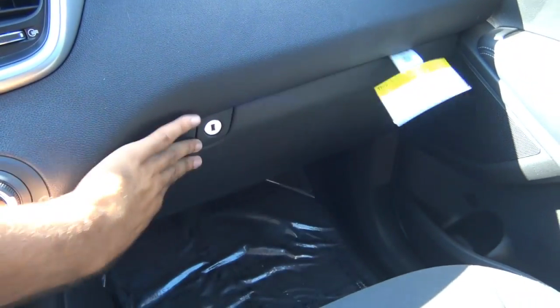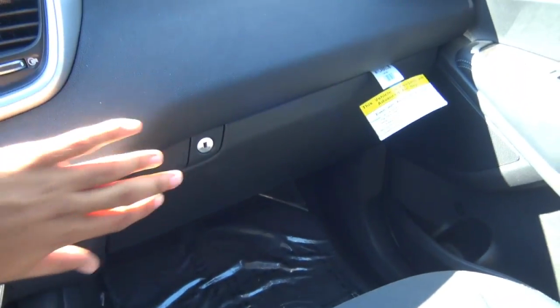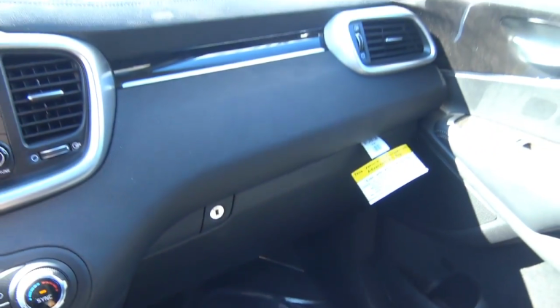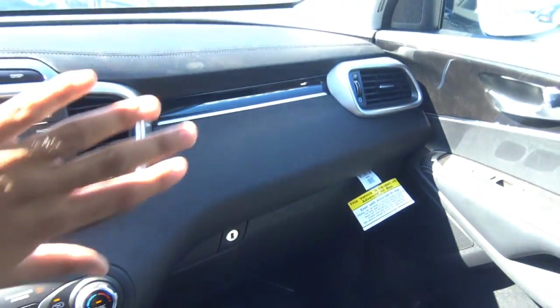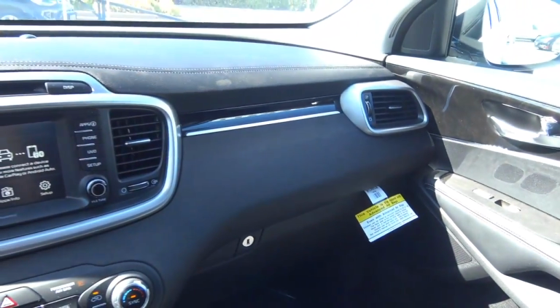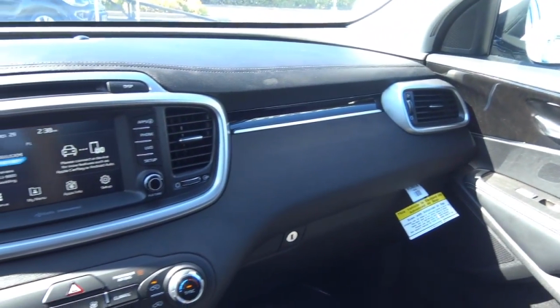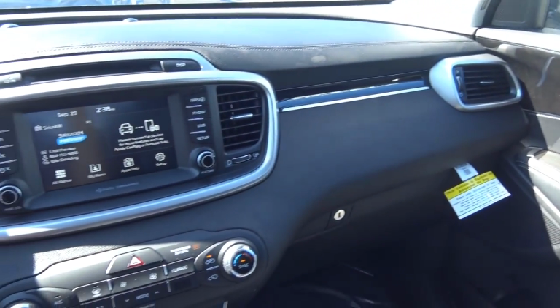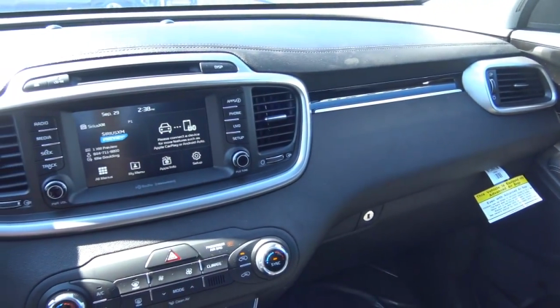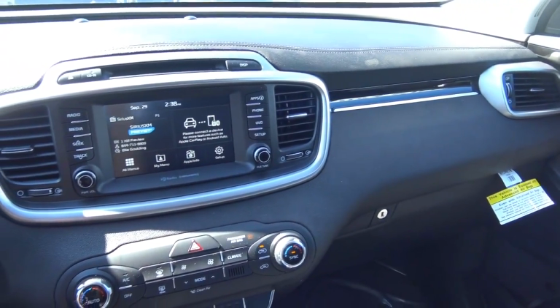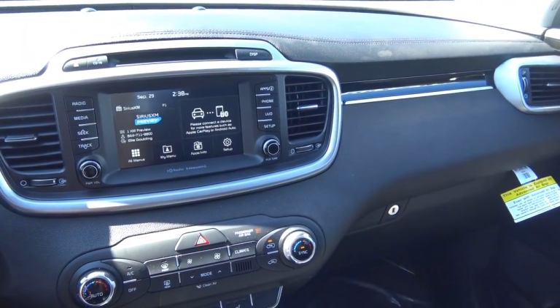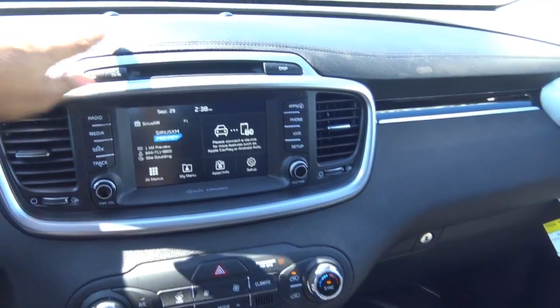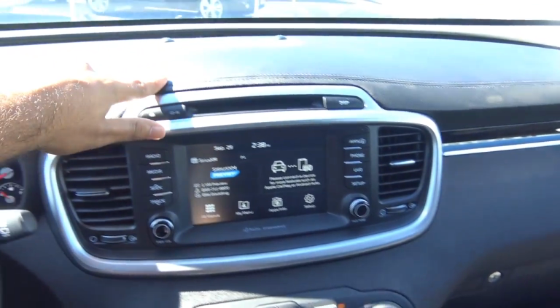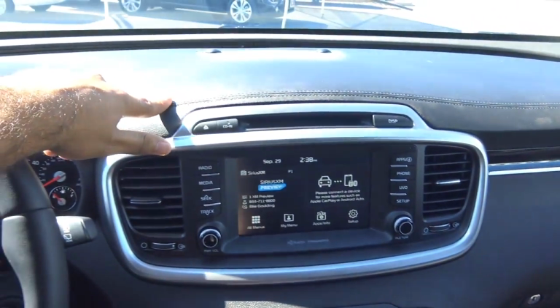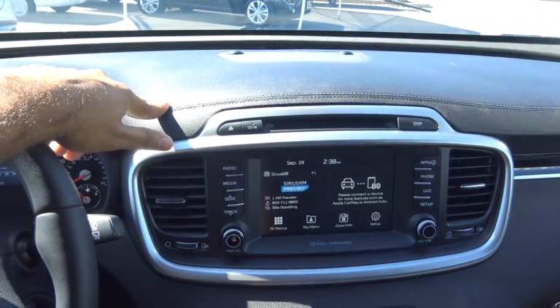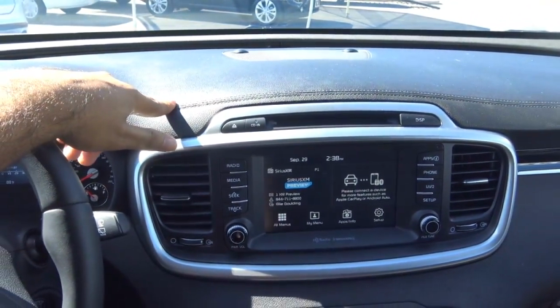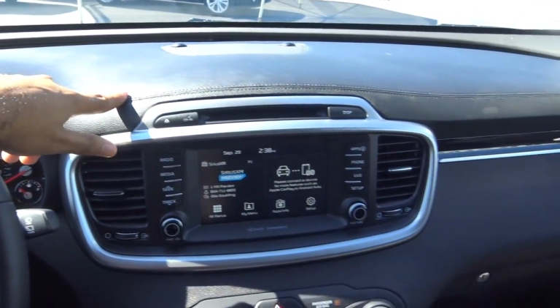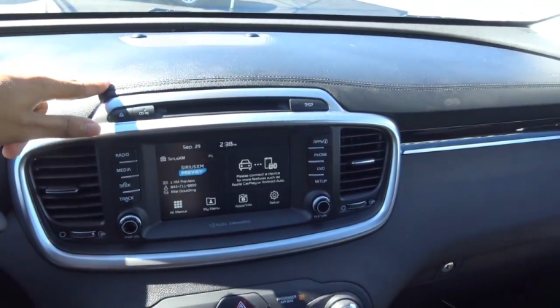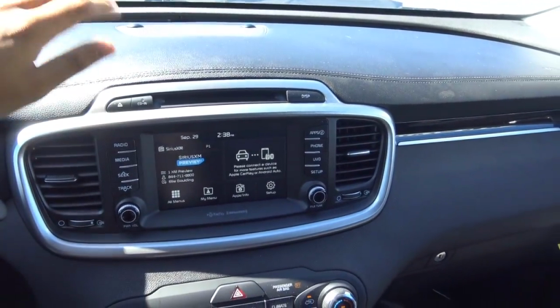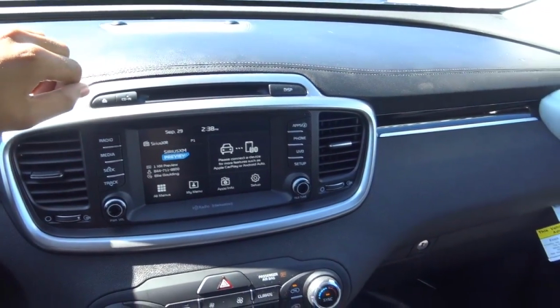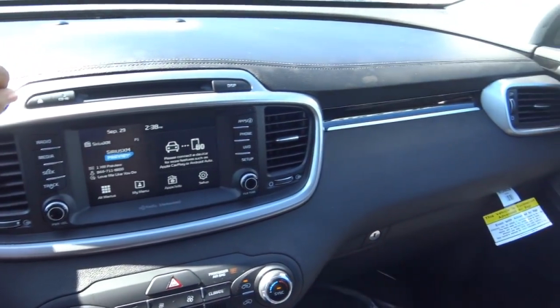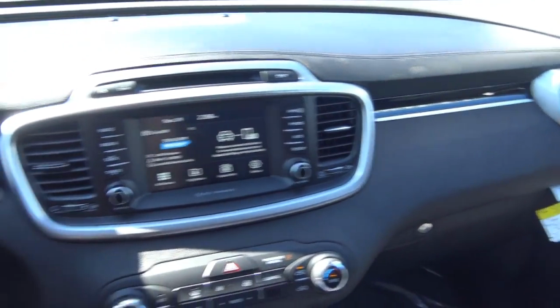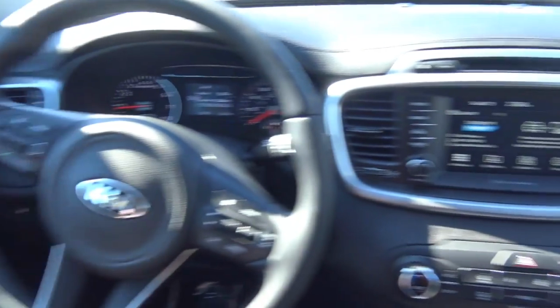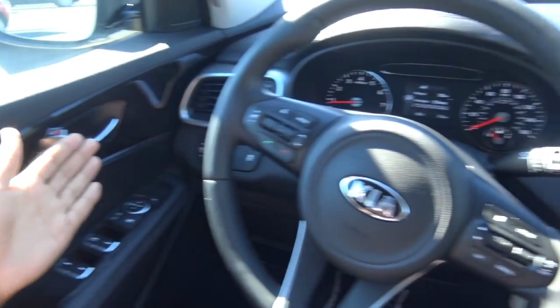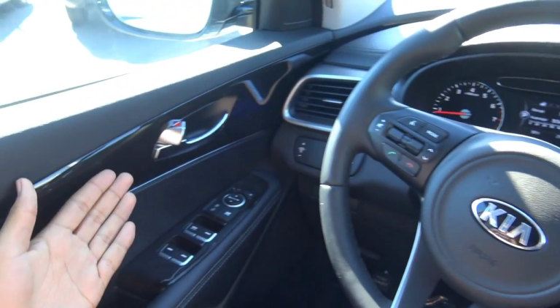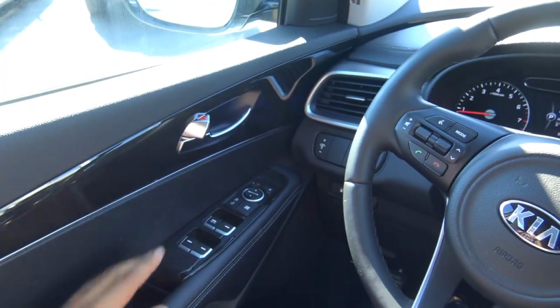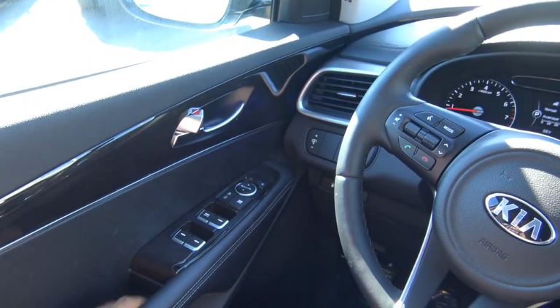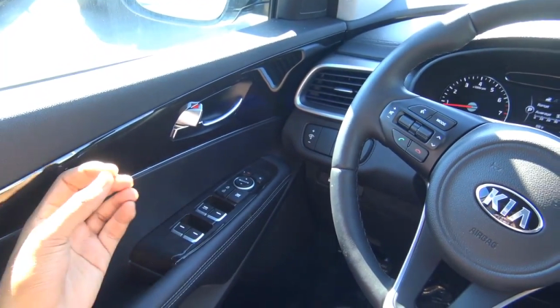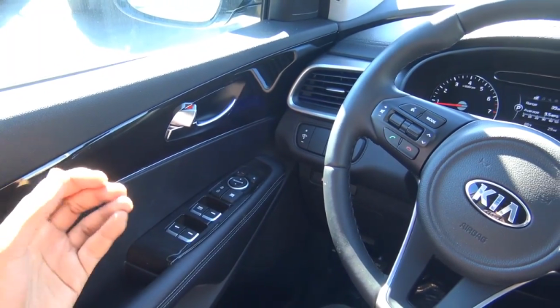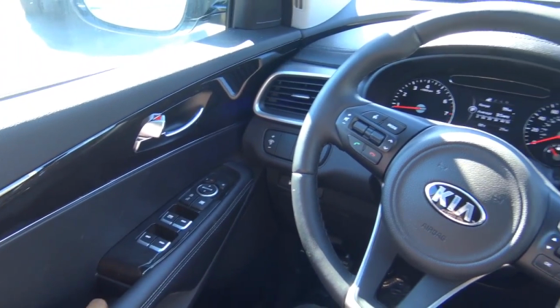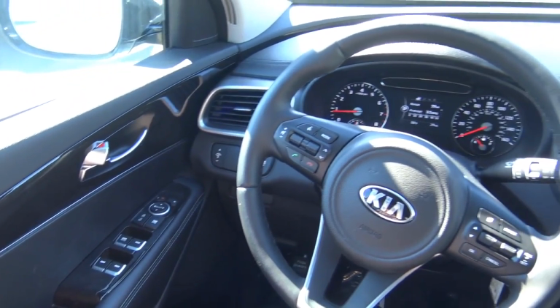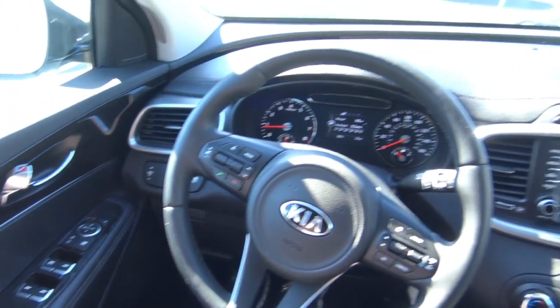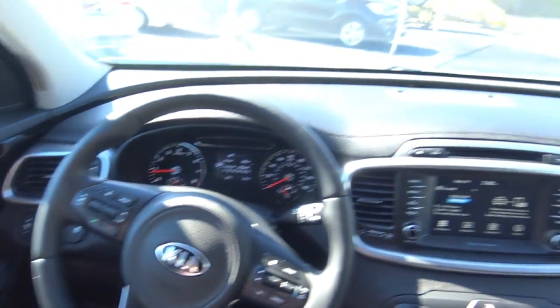As you can see, the dash layout of the Sorento is very elegant with the stitching on the dashboard, giving it a much more high-quality look and feel. You also have wood grain interior trim, which certainly adds contrast inside.